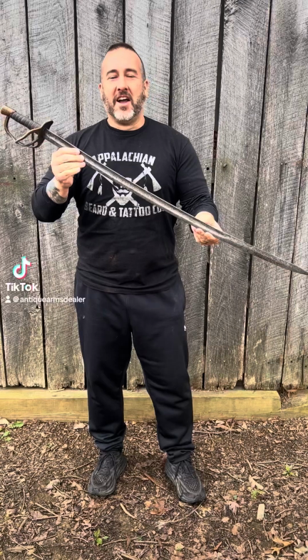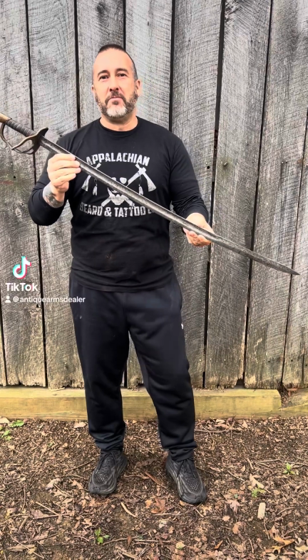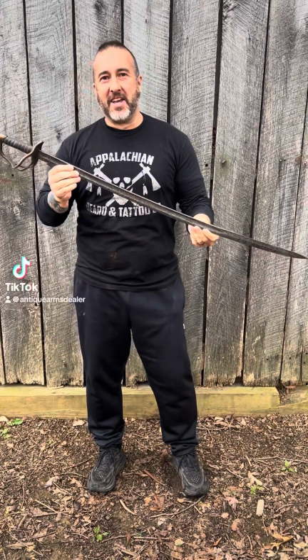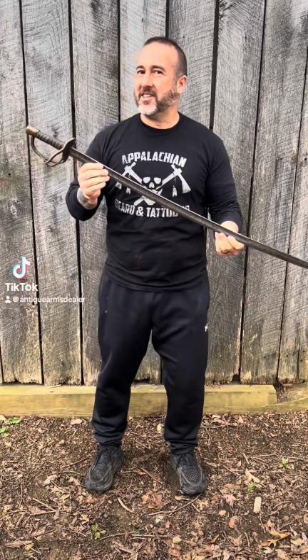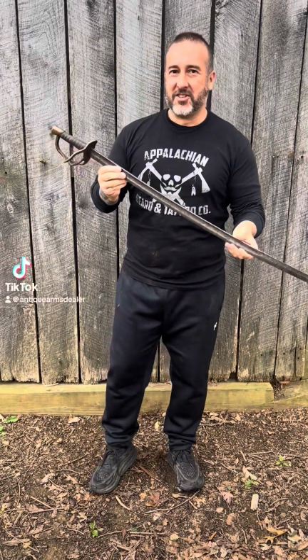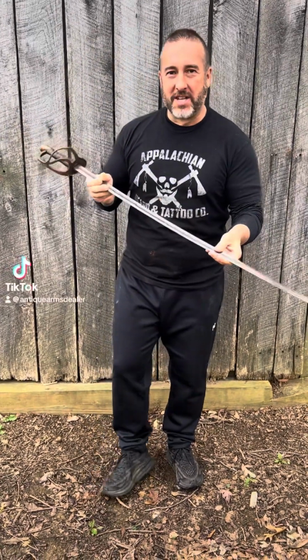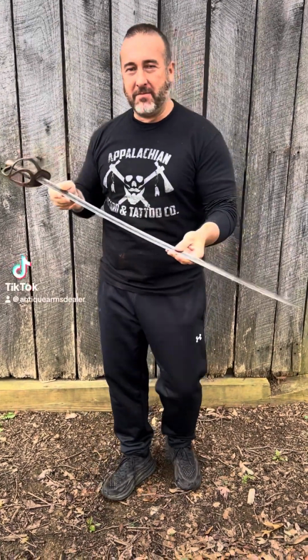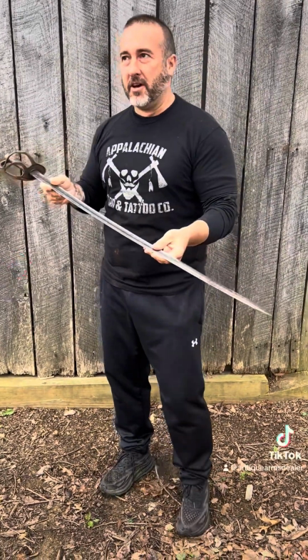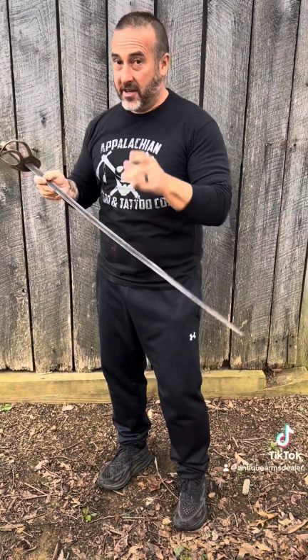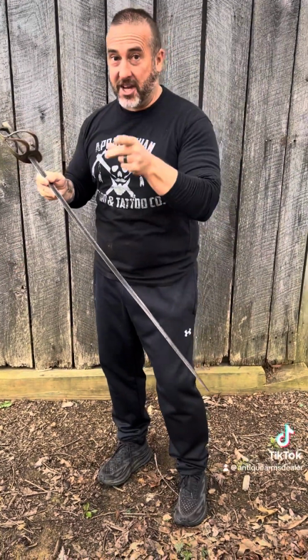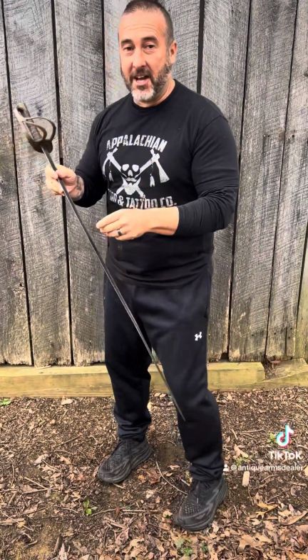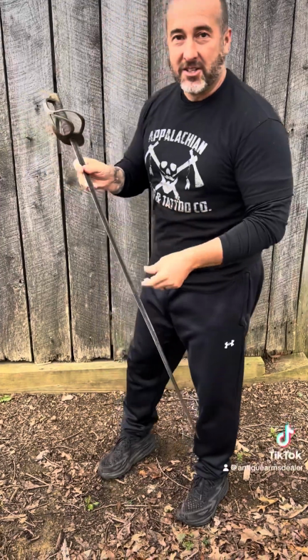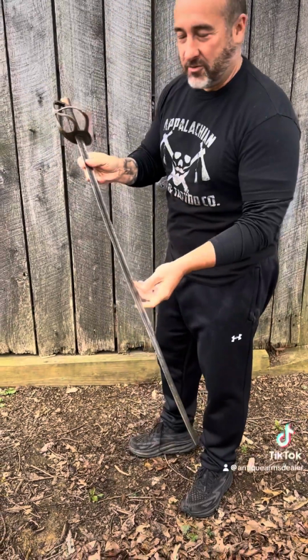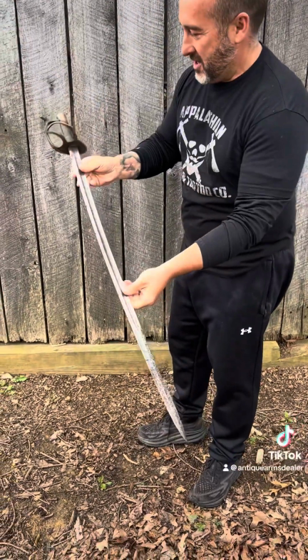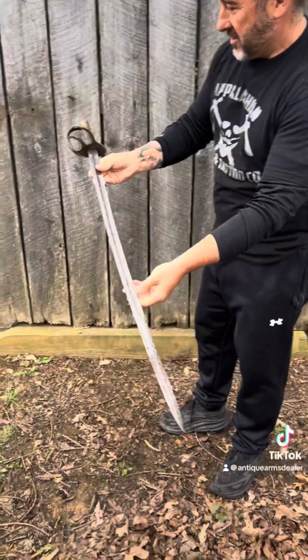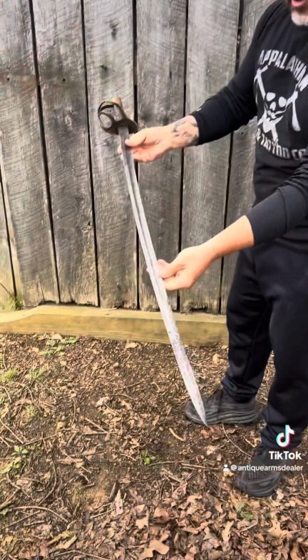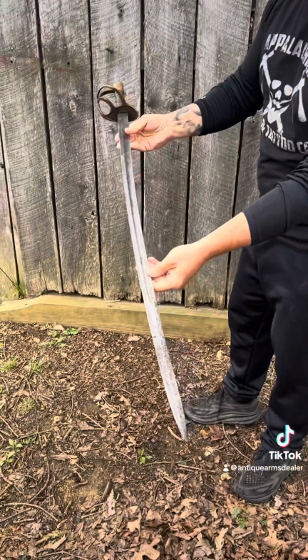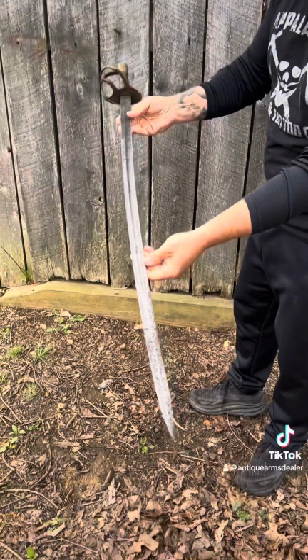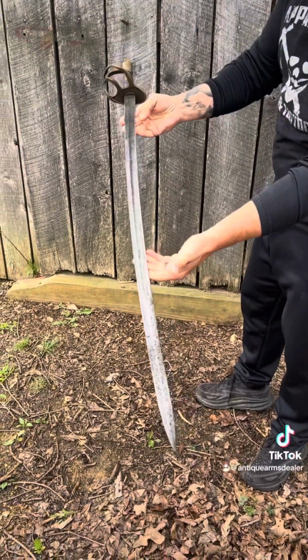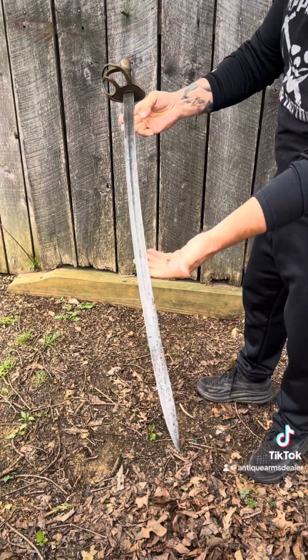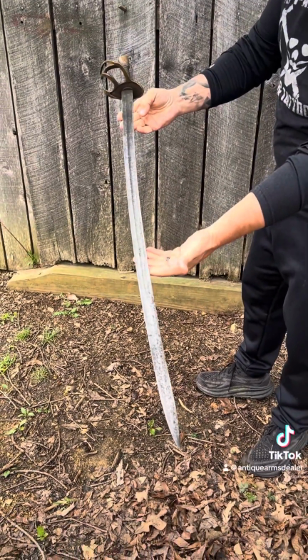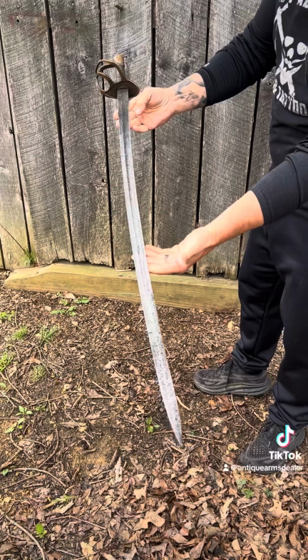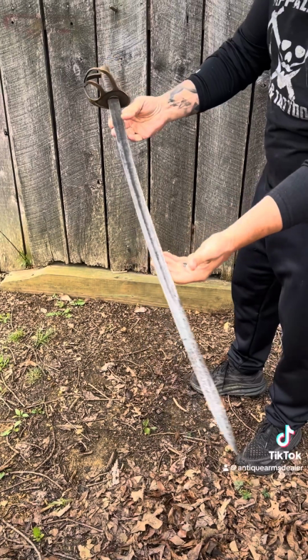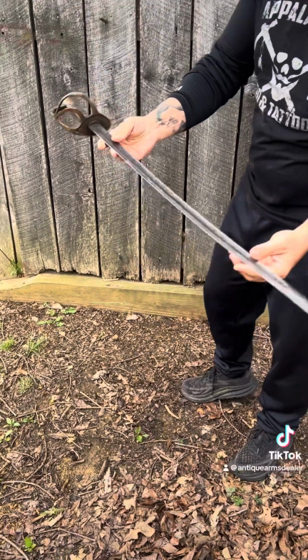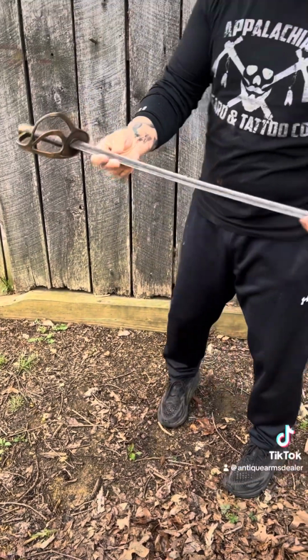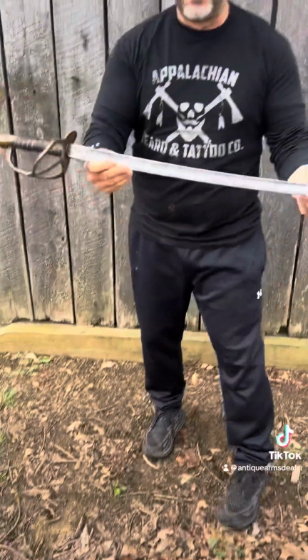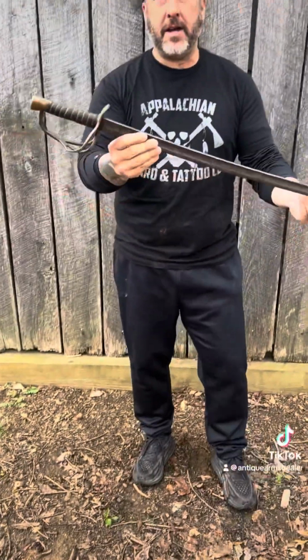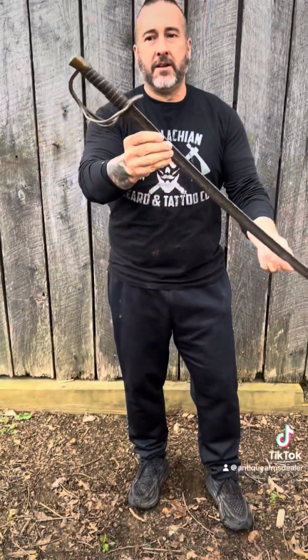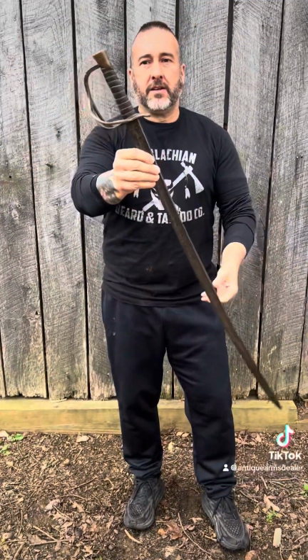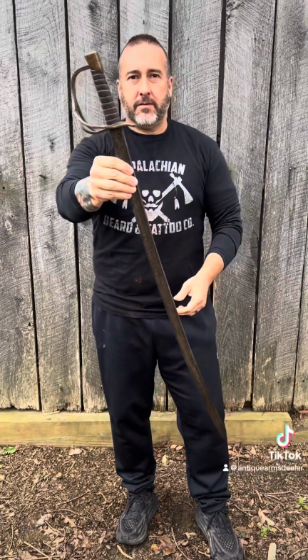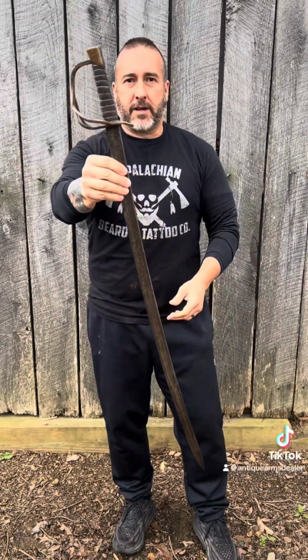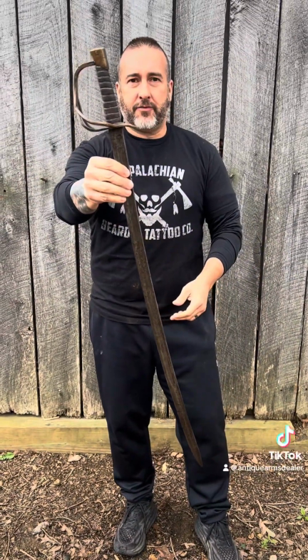Hey everybody, Brian Aikens. It's story time, maybe education time. Let's look at this one — a Confederate Cavalry Sabre. This is North Carolina made by Kenansville.